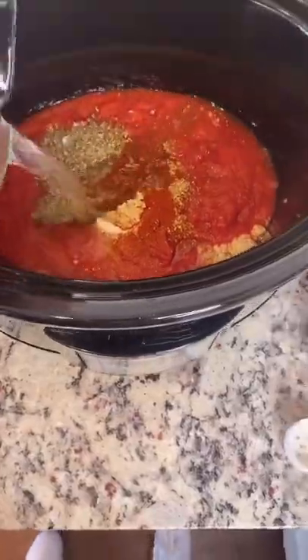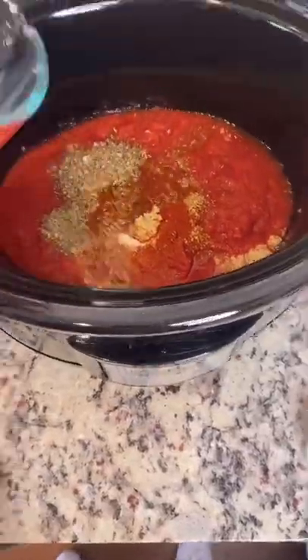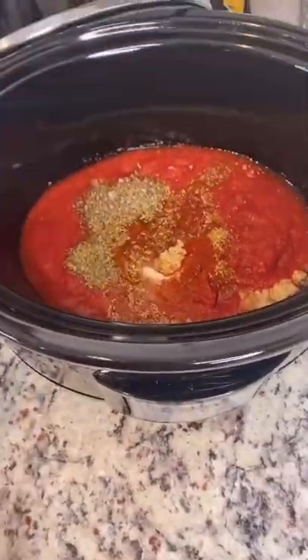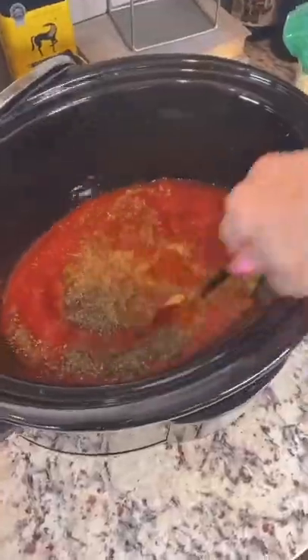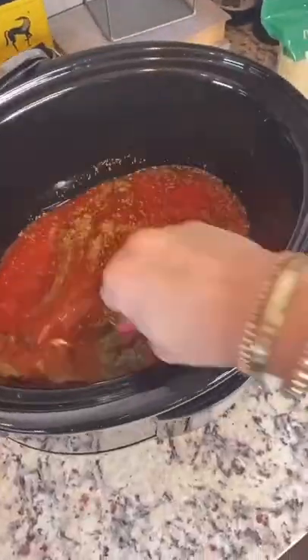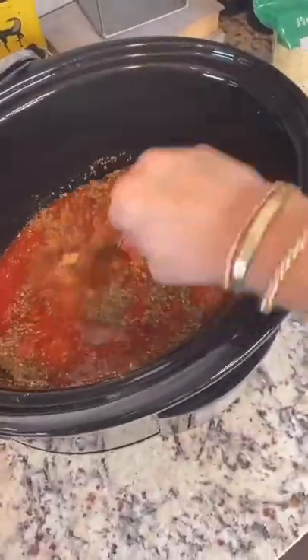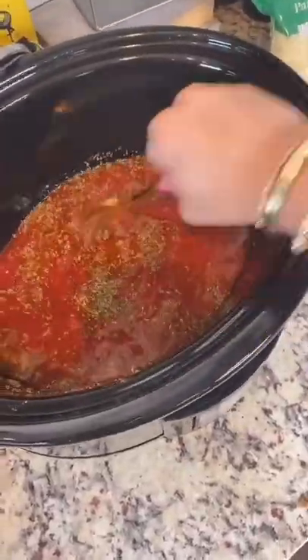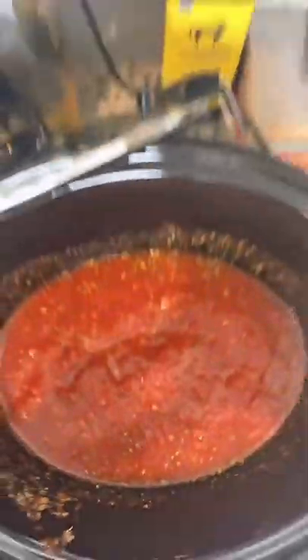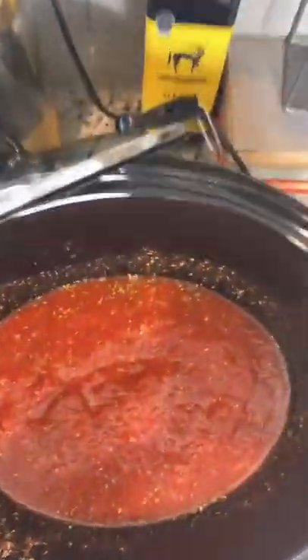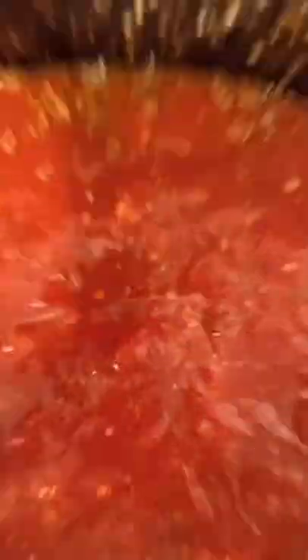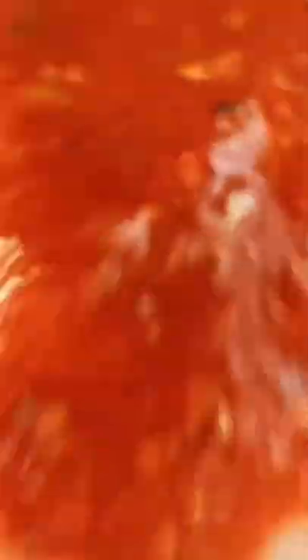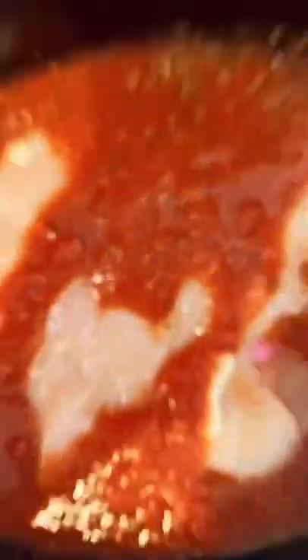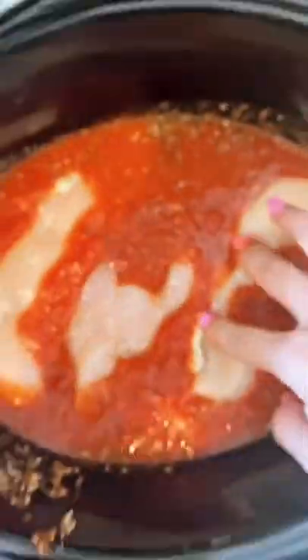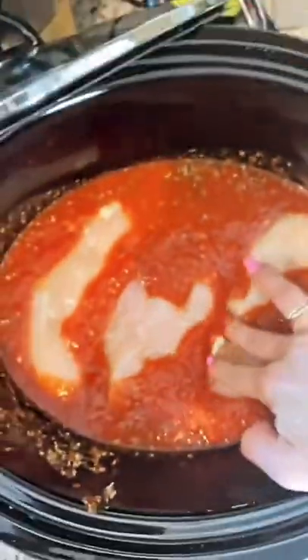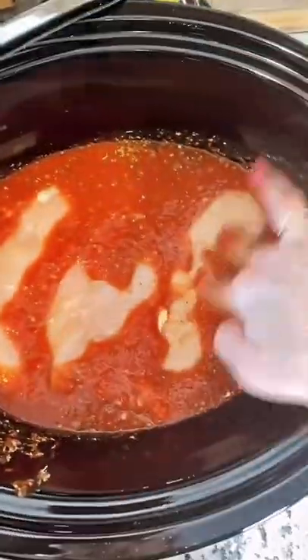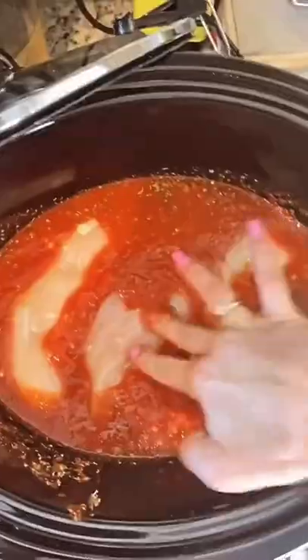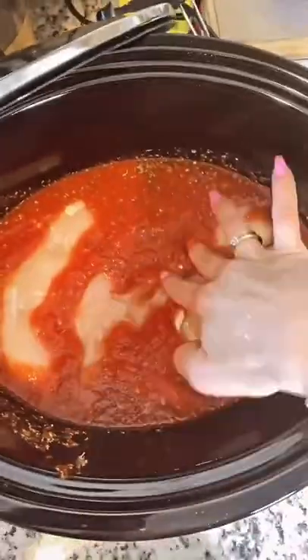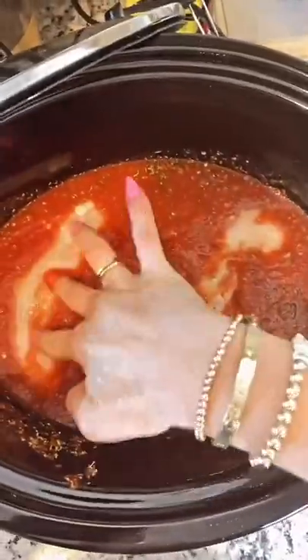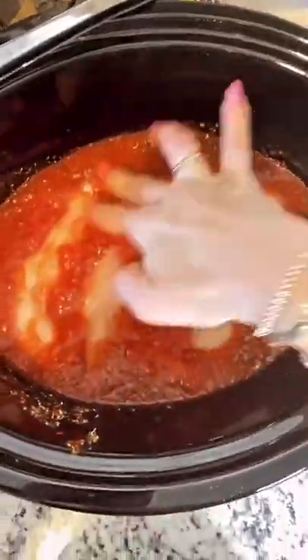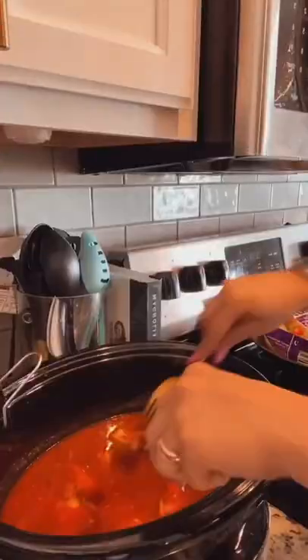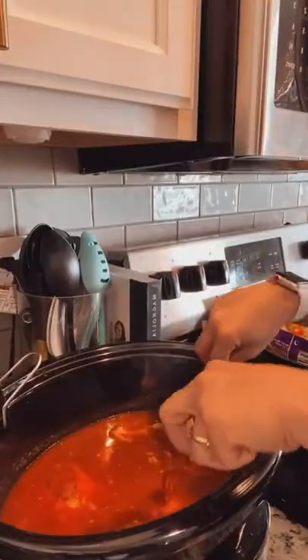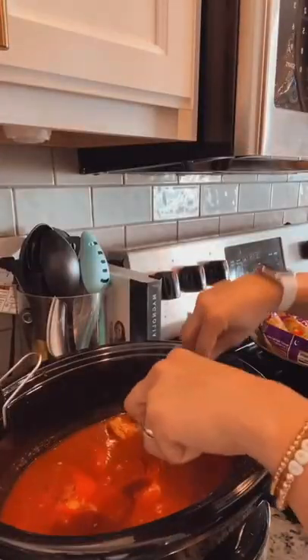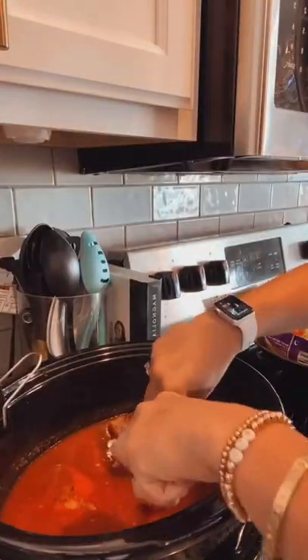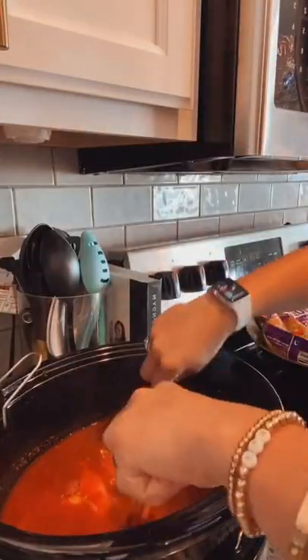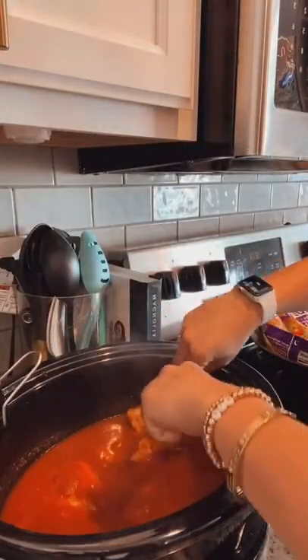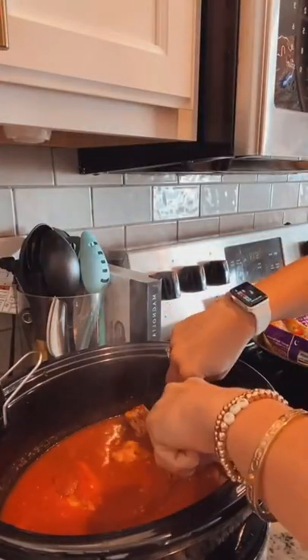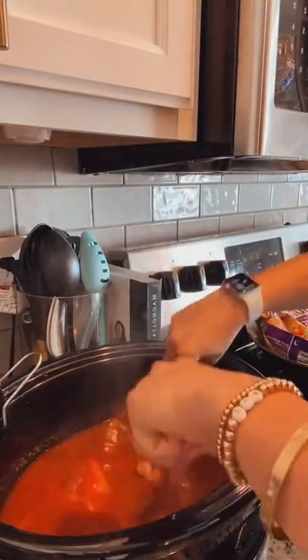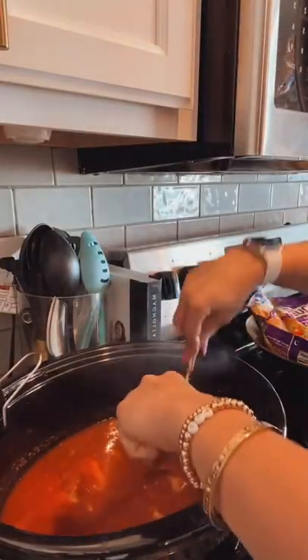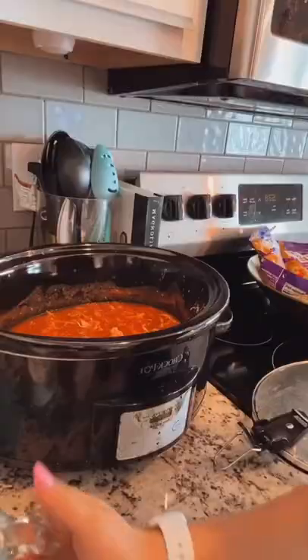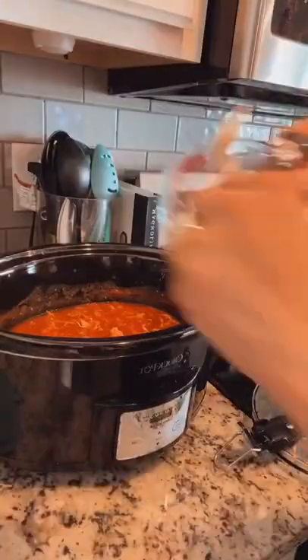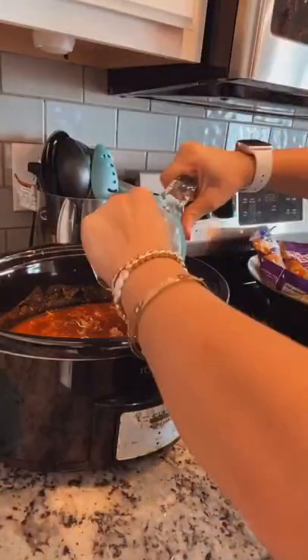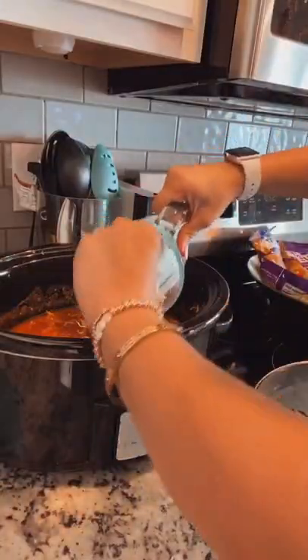I mixed in some chicken broth, gave it a good swirl, and then I added my chicken in. Be sure to press it down to get it all in there, and then let it cook for three hours on low.